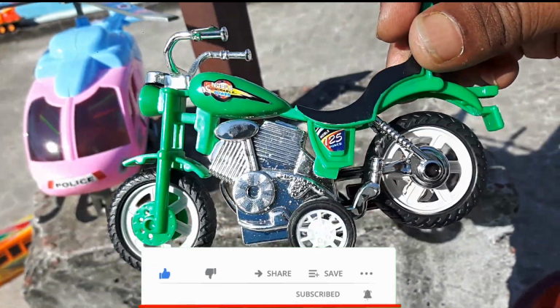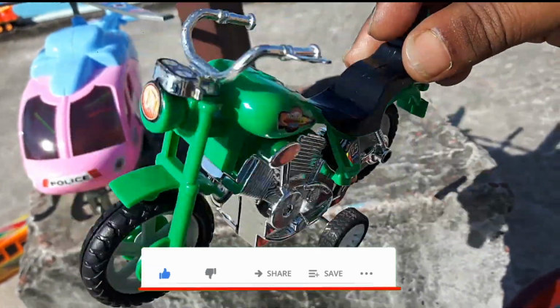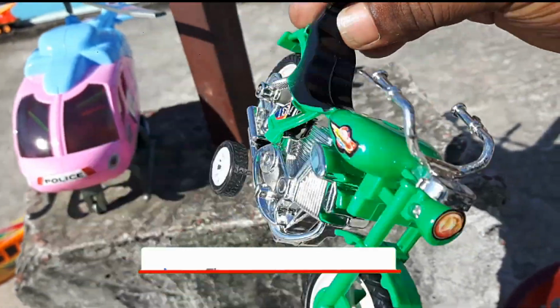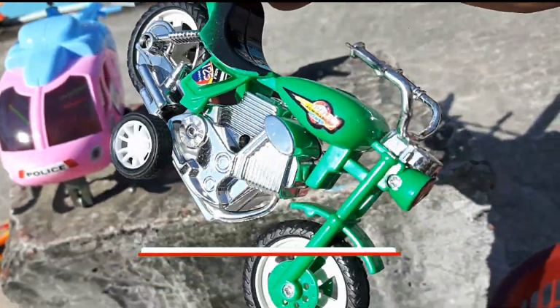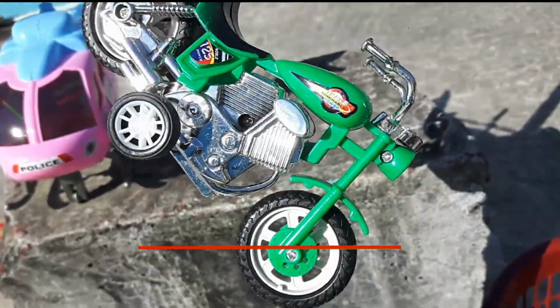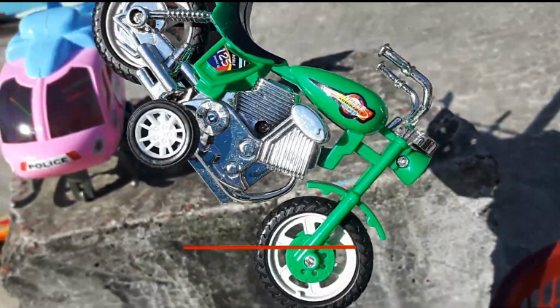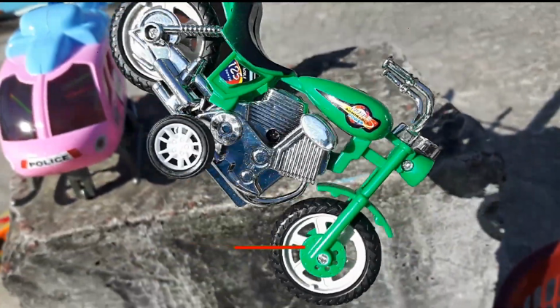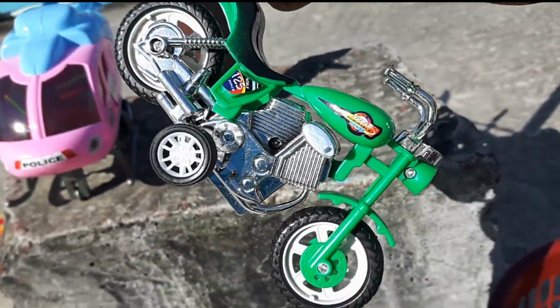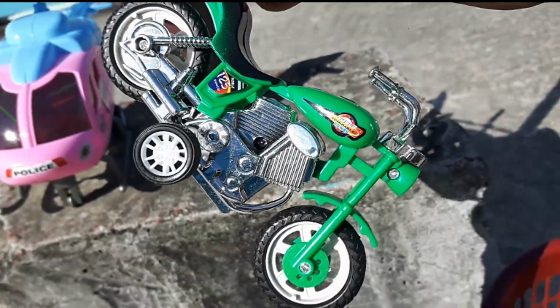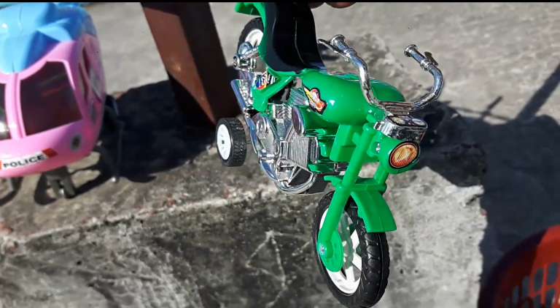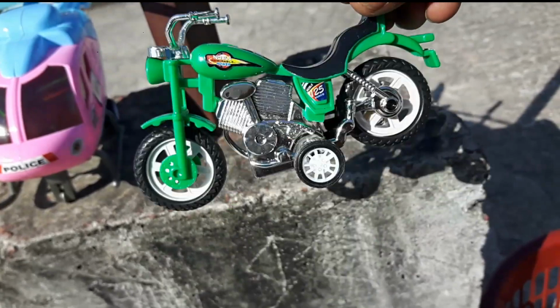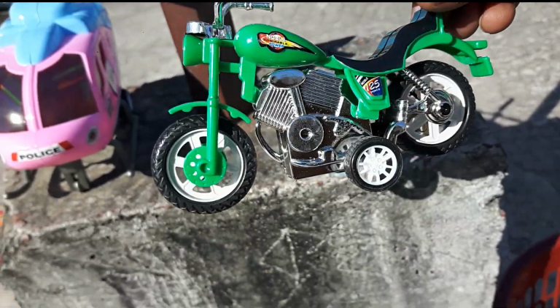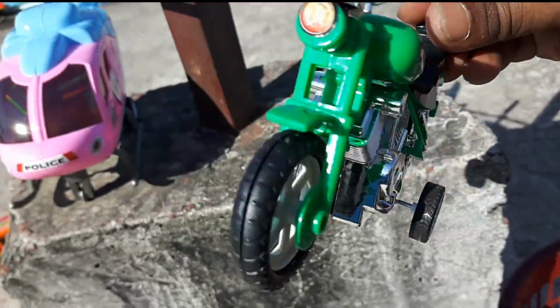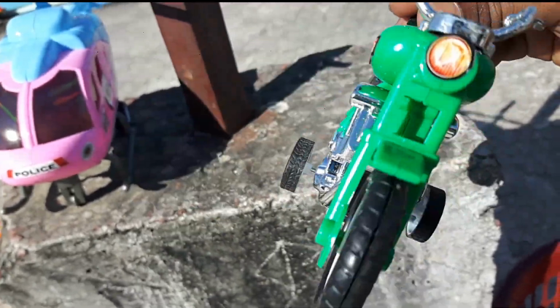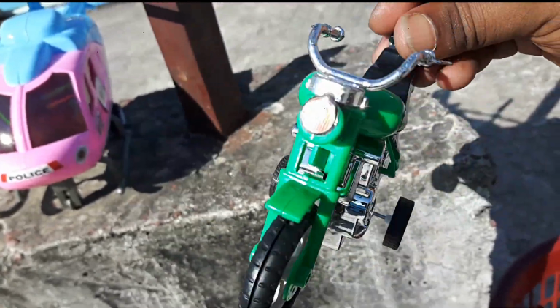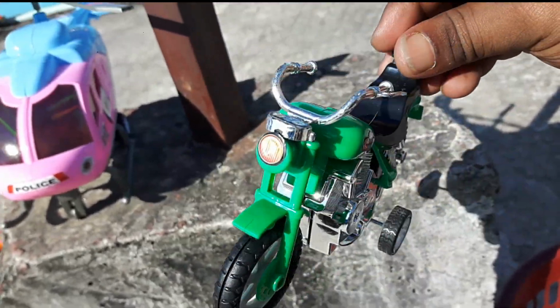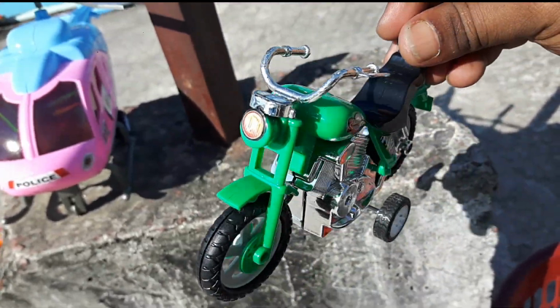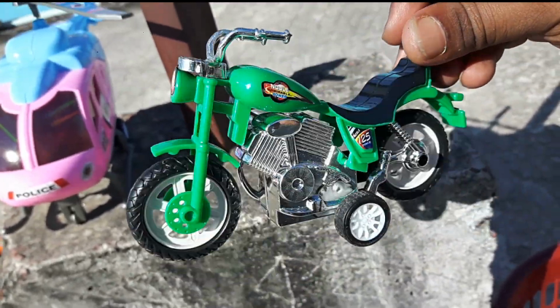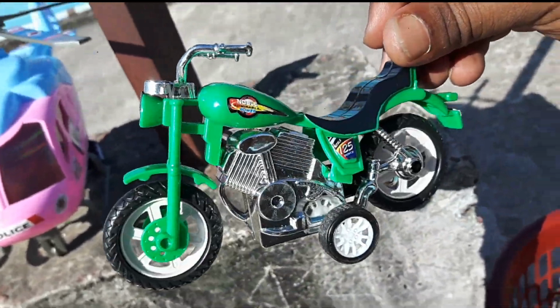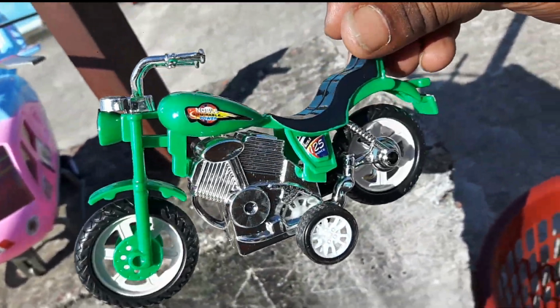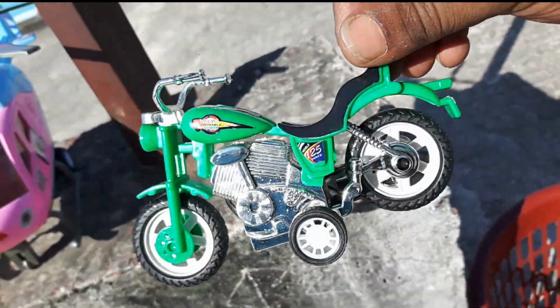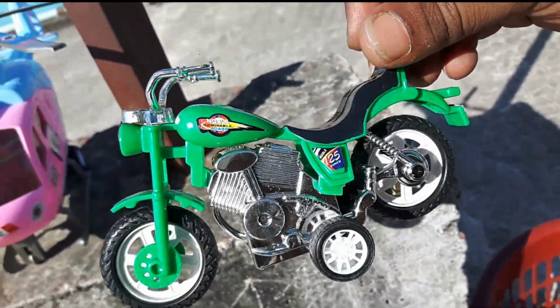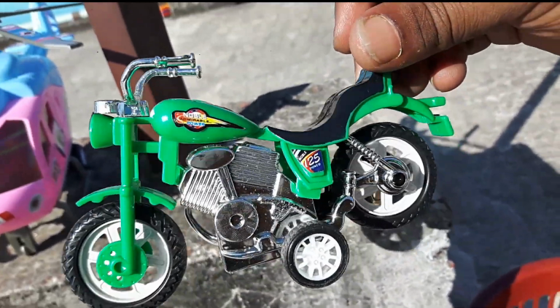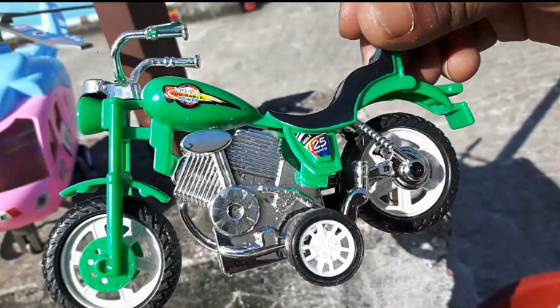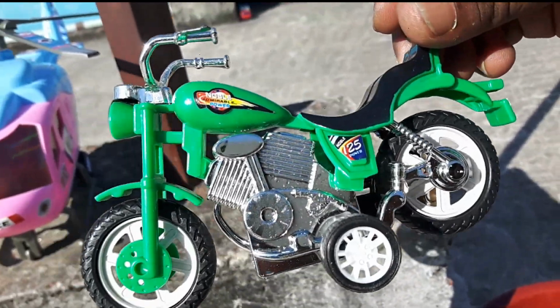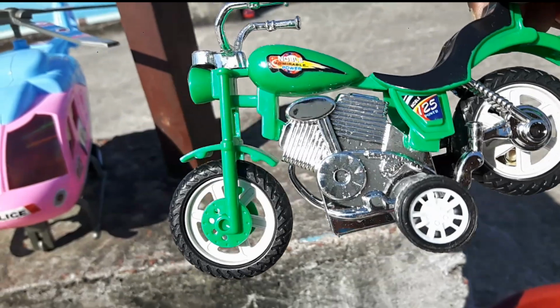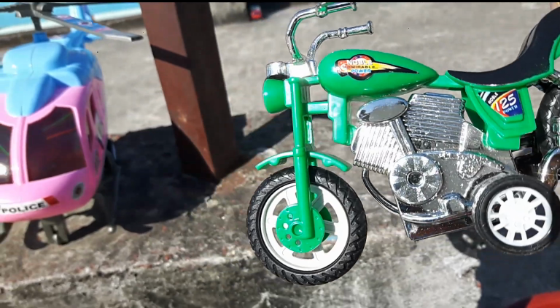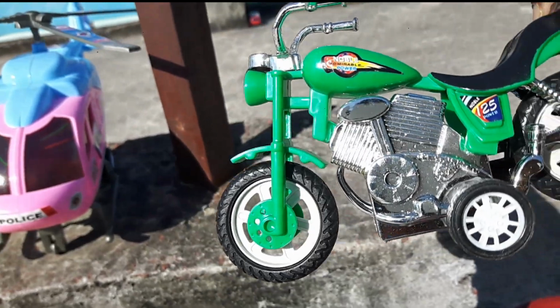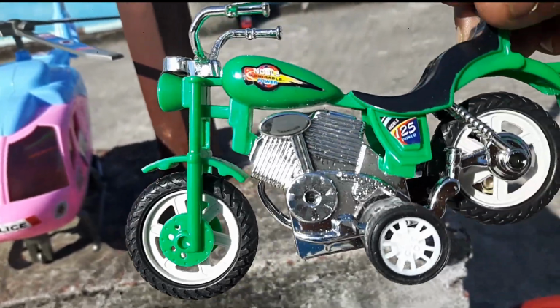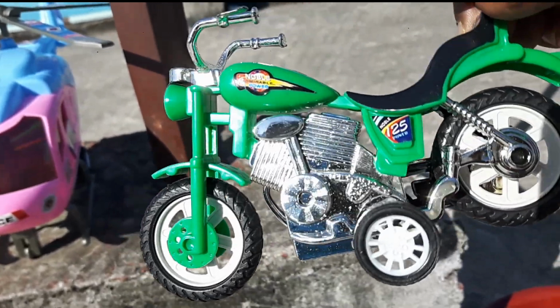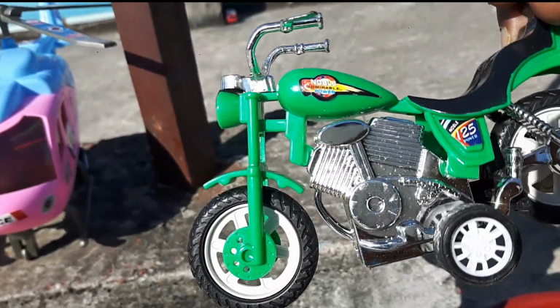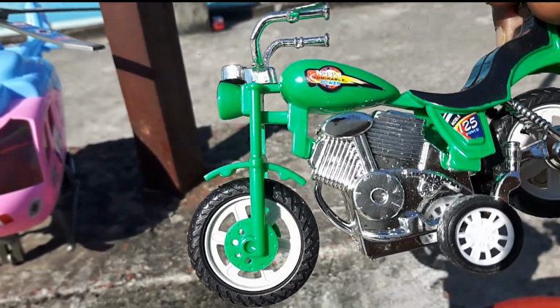Very beautiful. This is the same to the same motorcycle. Look at this motorcycle. Let's connect this motorcycle.